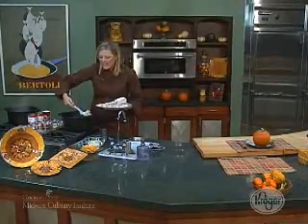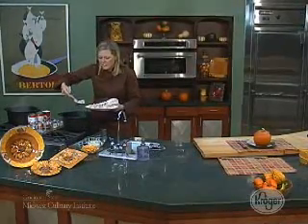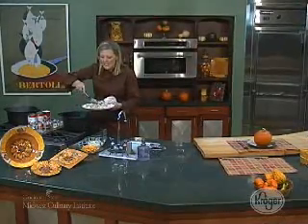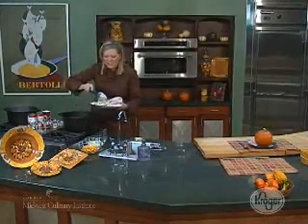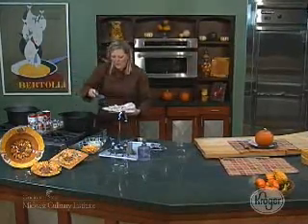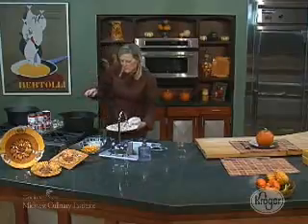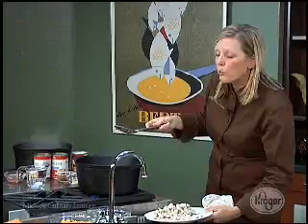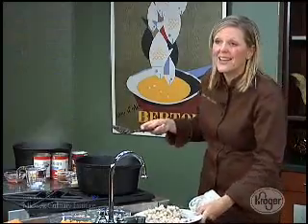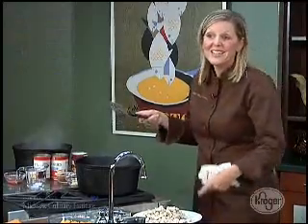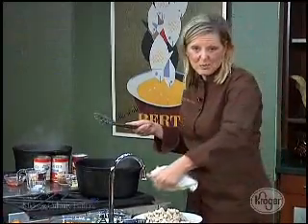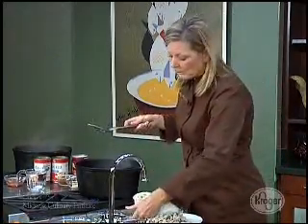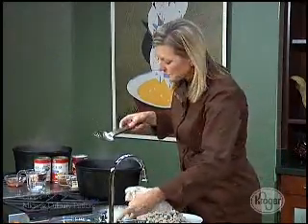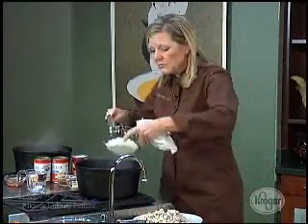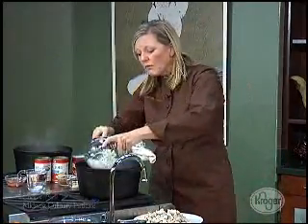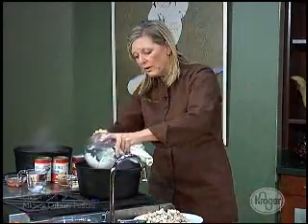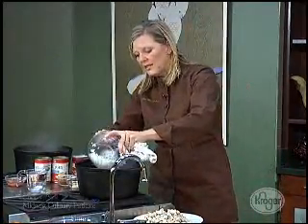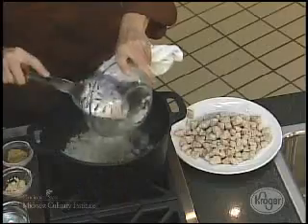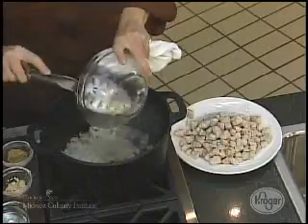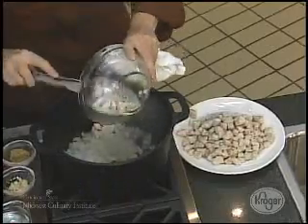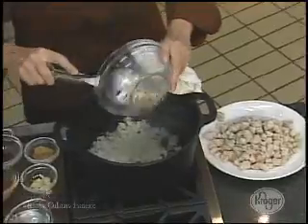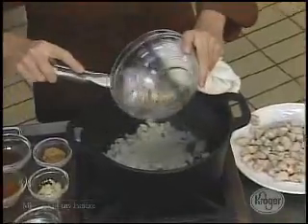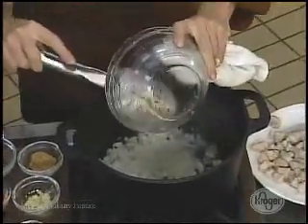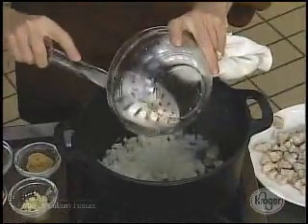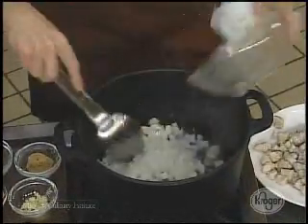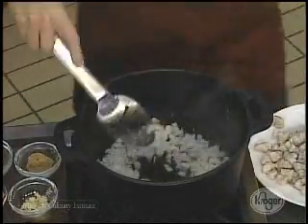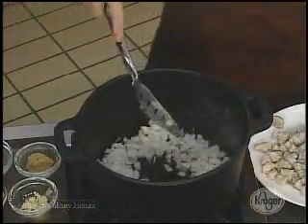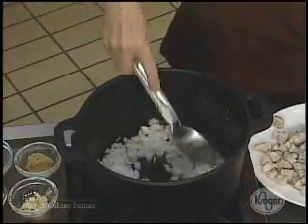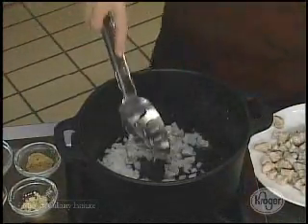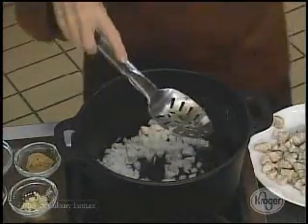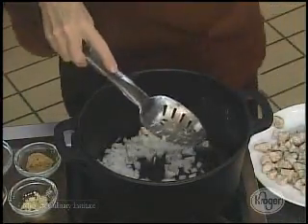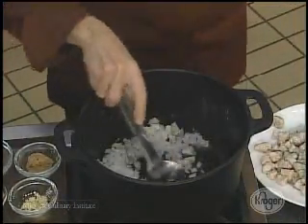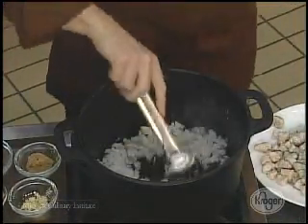Initially, I started with just one teaspoon of oil, so it's very low in fat, and then this is just one onion that's been diced up fine.